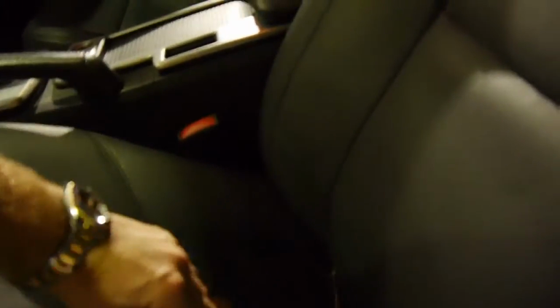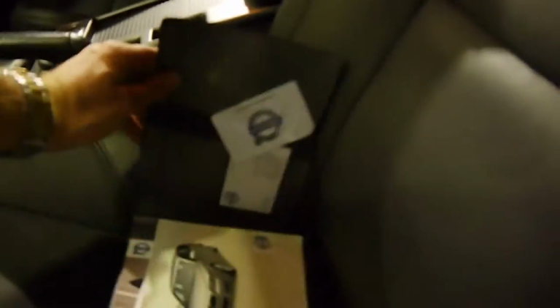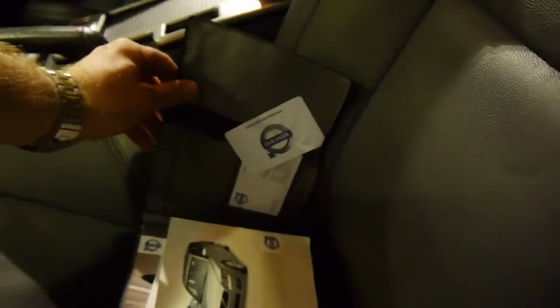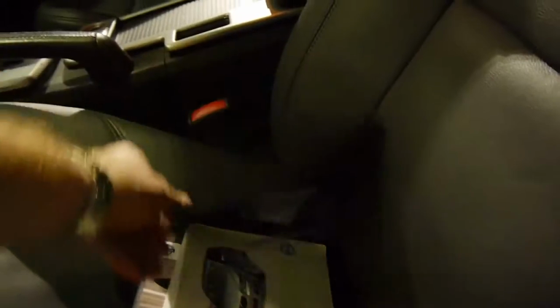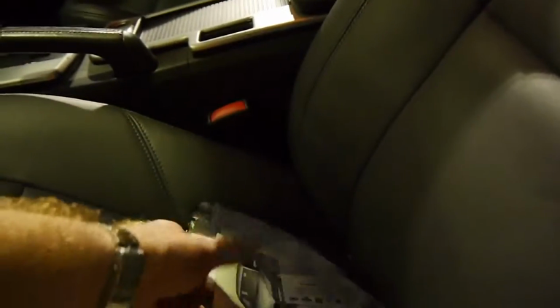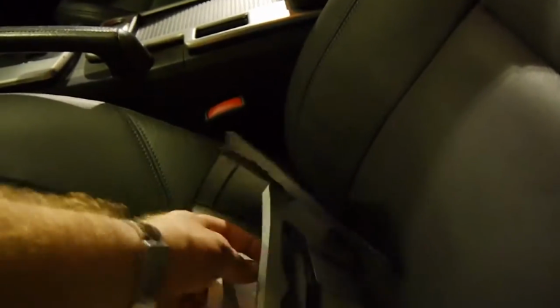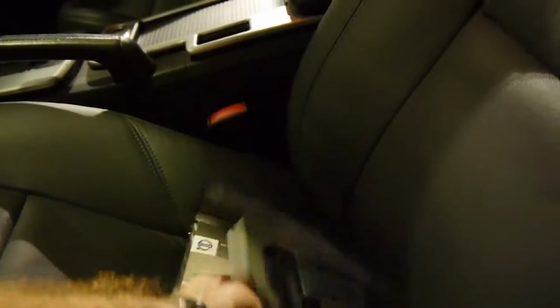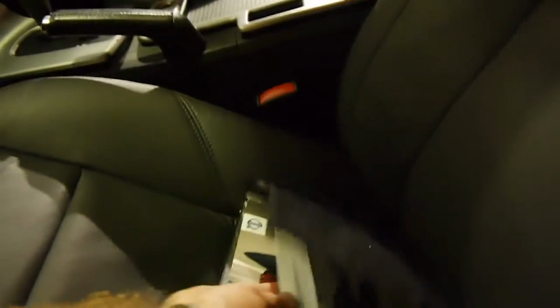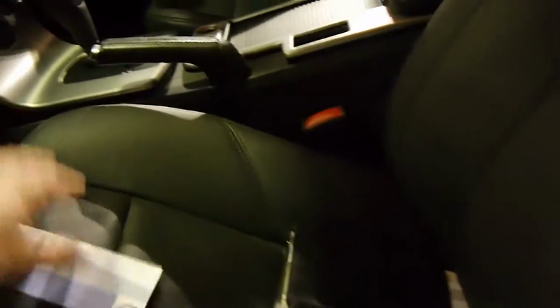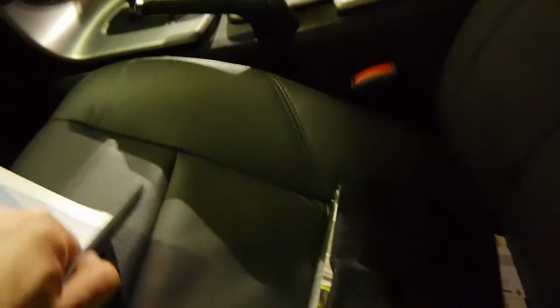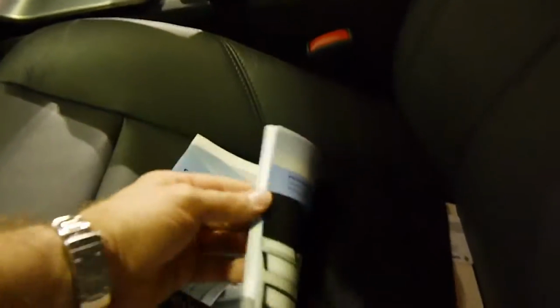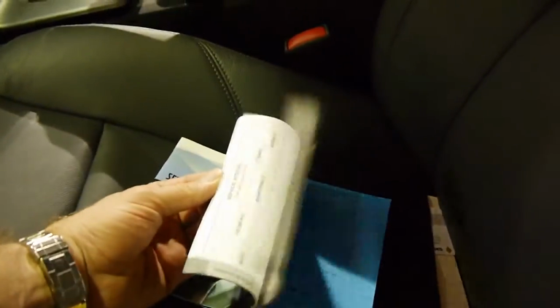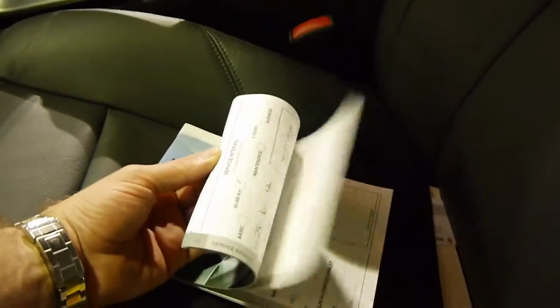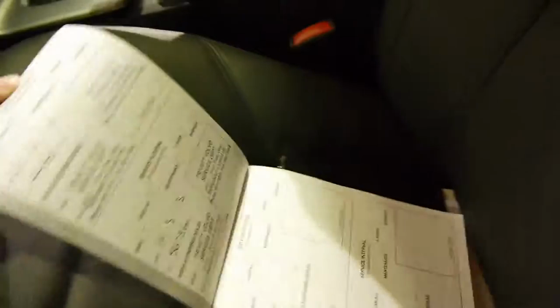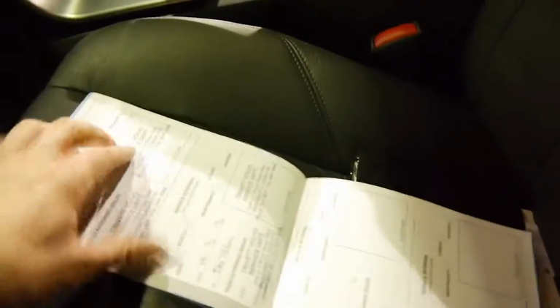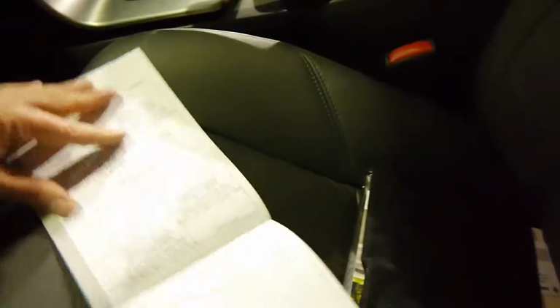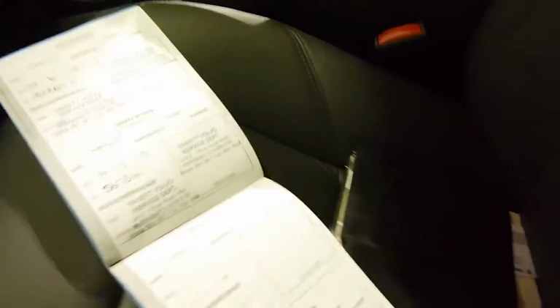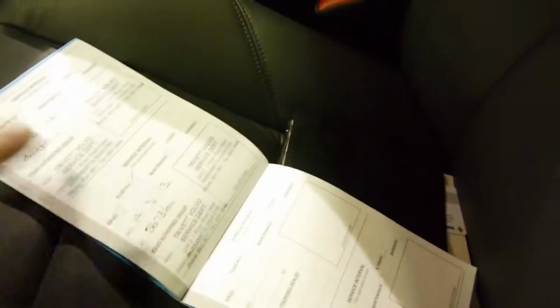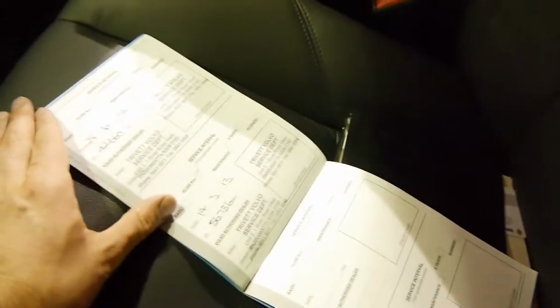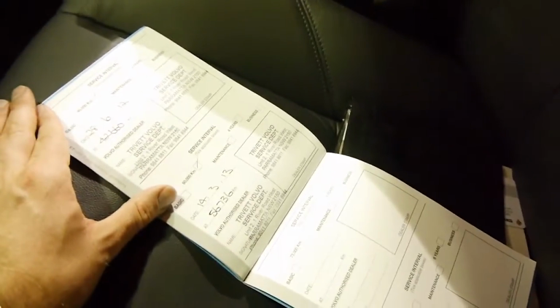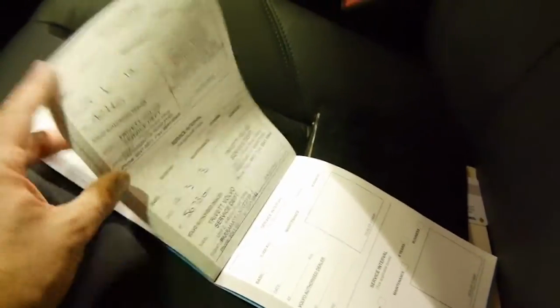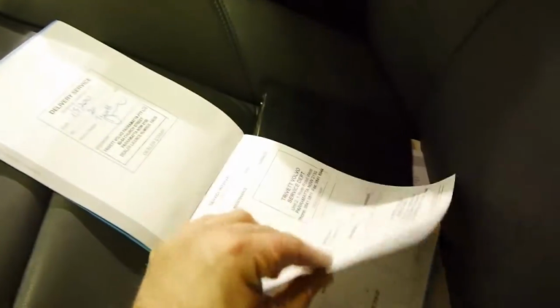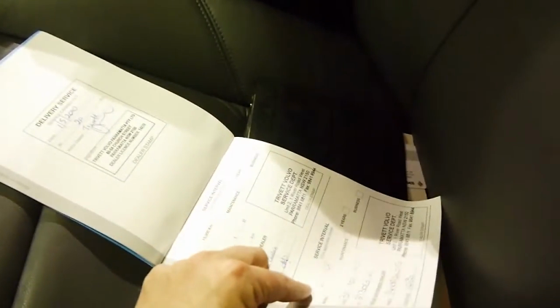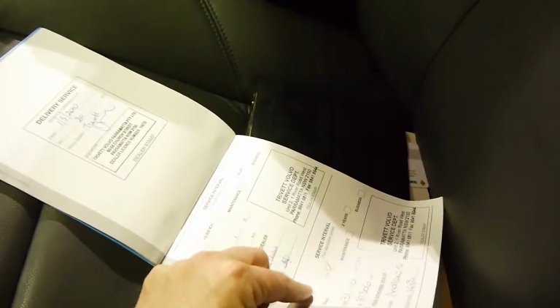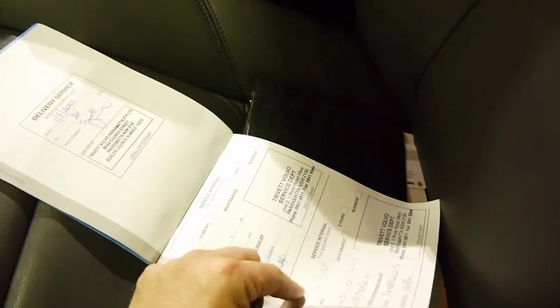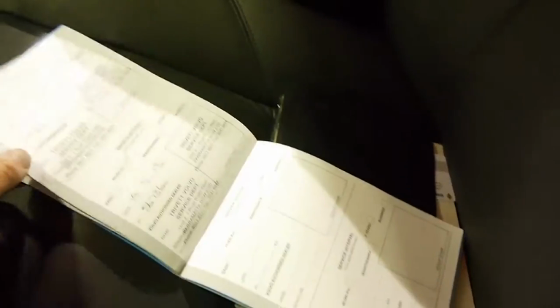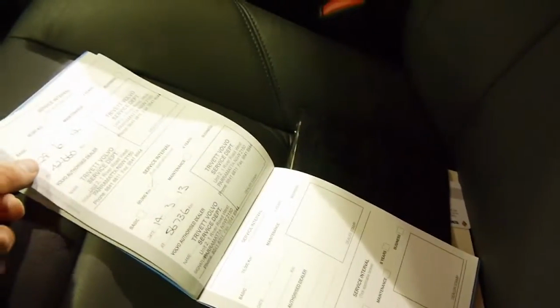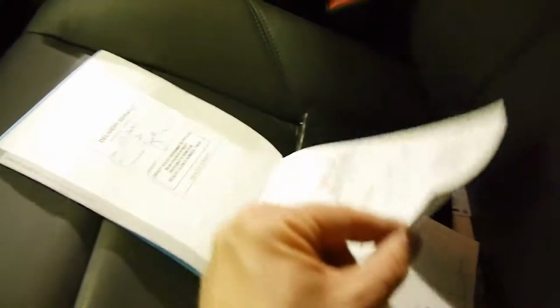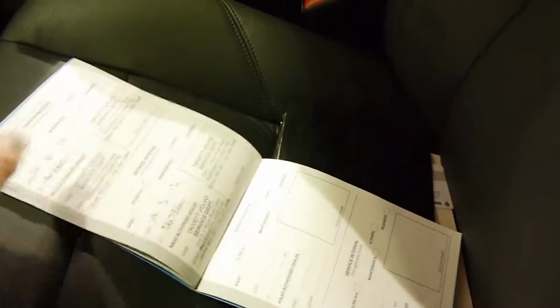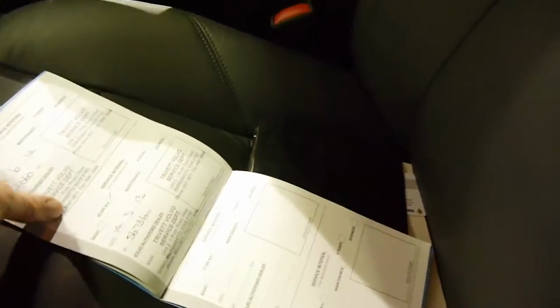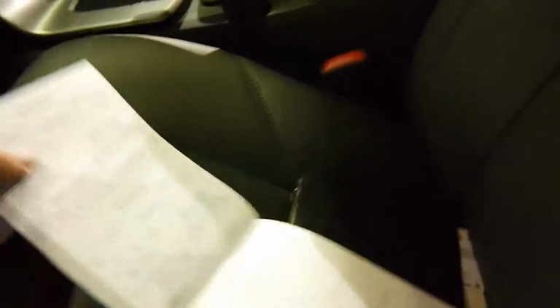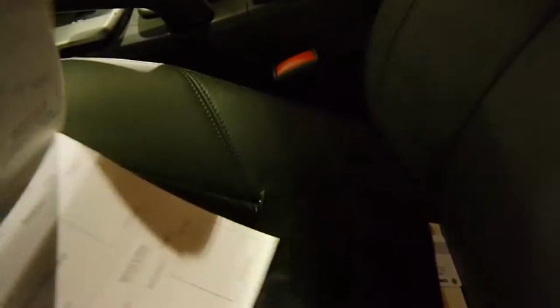Here's the logbook. From memory it was very good. Looks like it's Trivet. I think after the last service at Trivet it went to Ultitune — there's a sticker on the window.